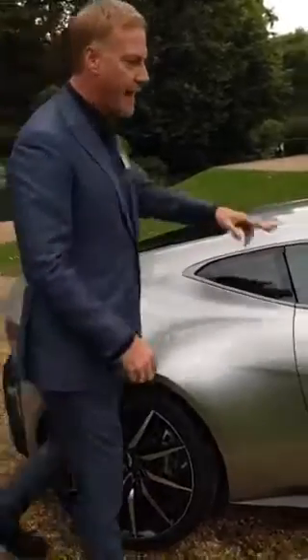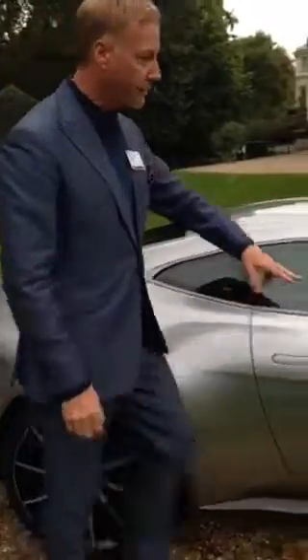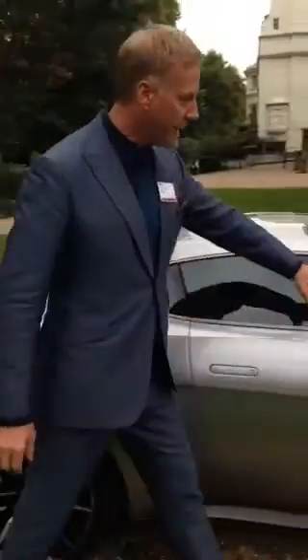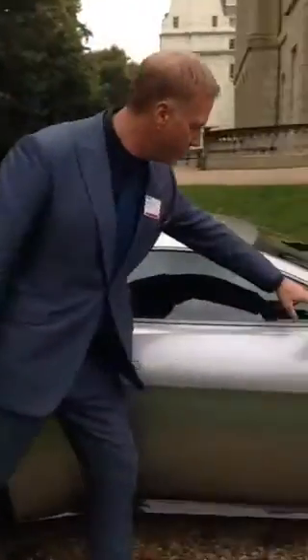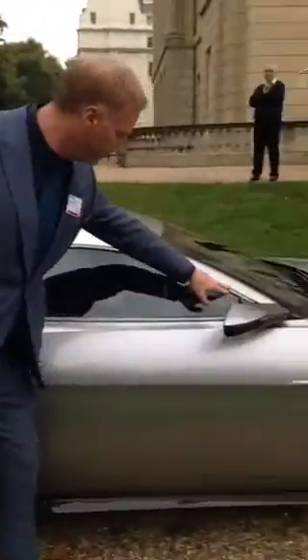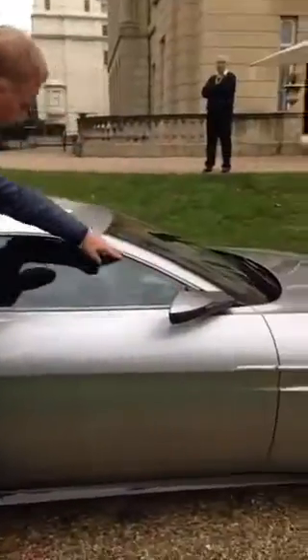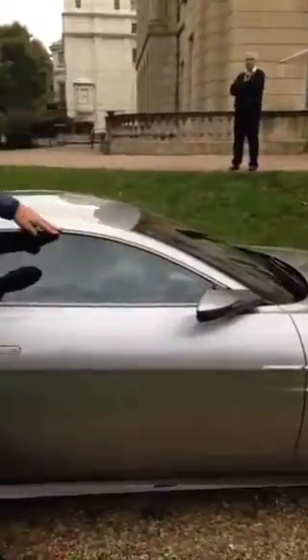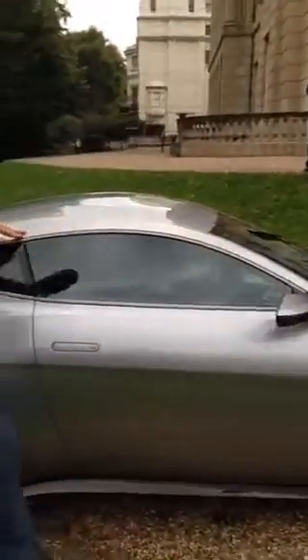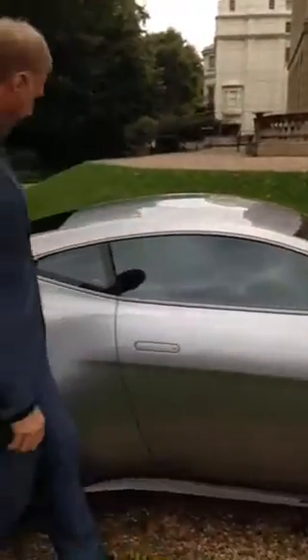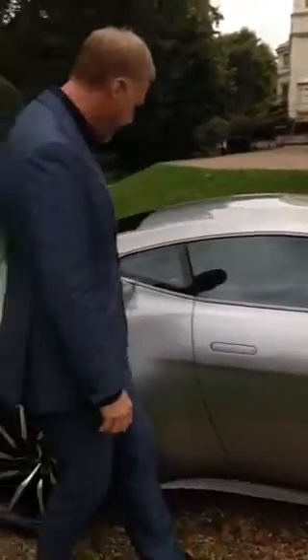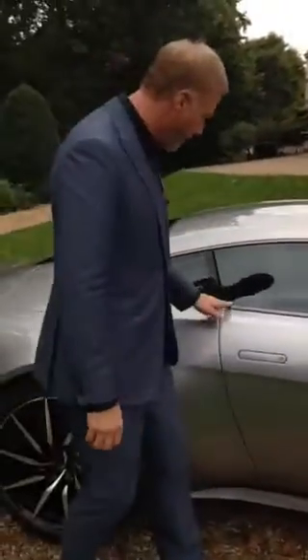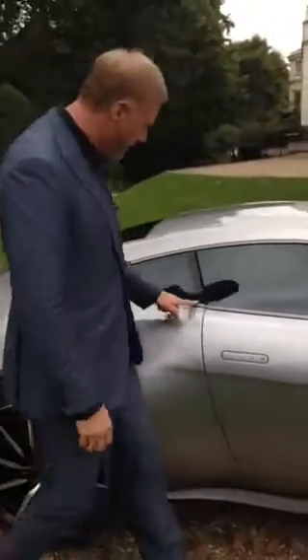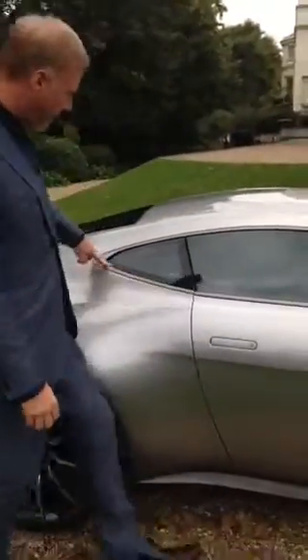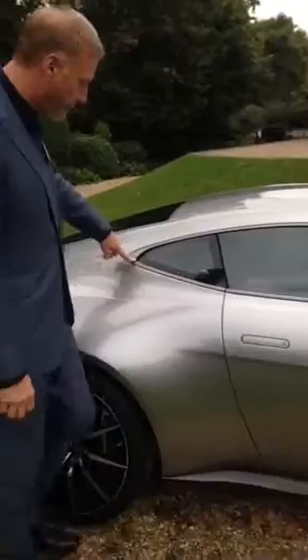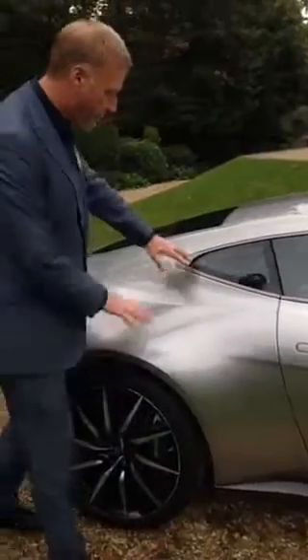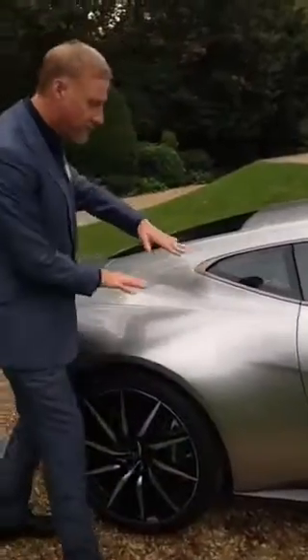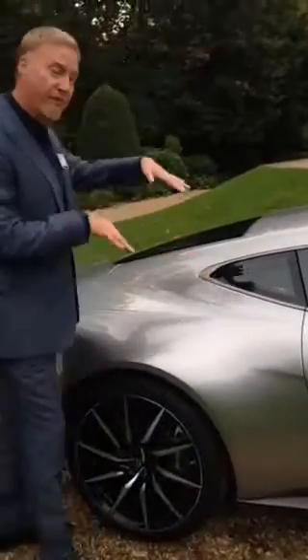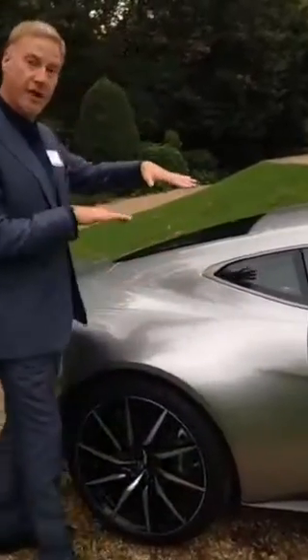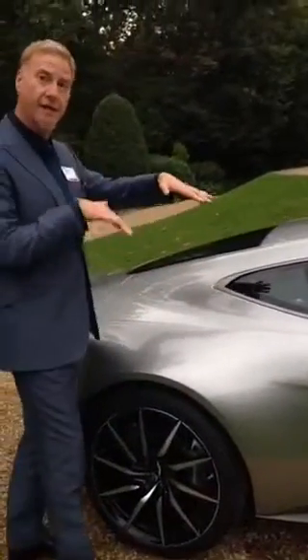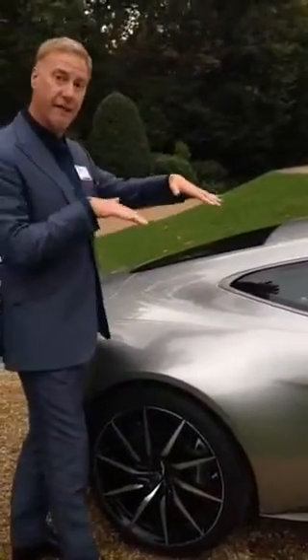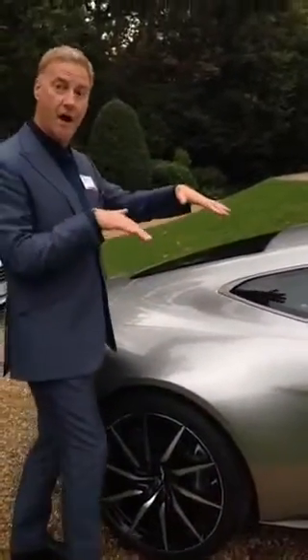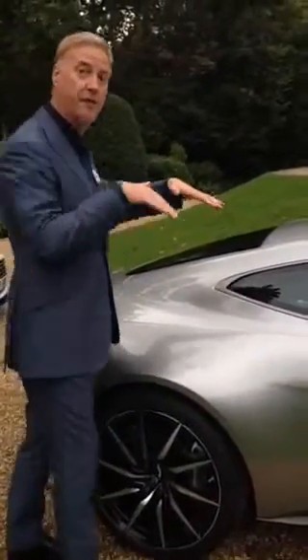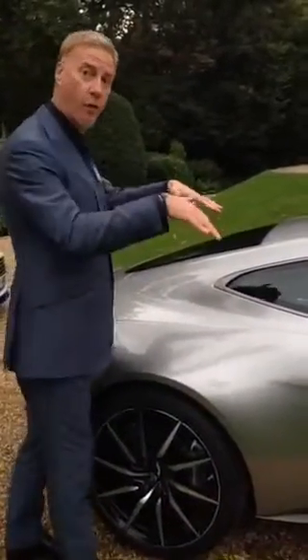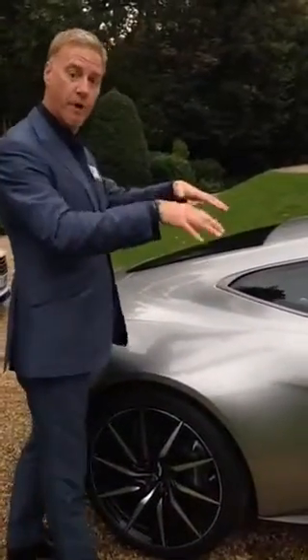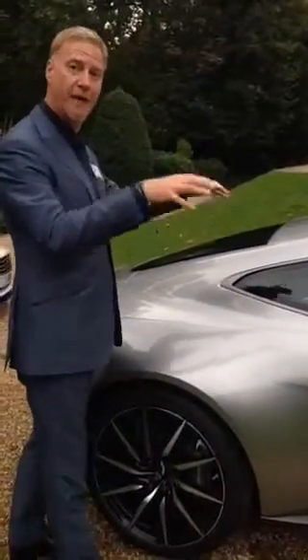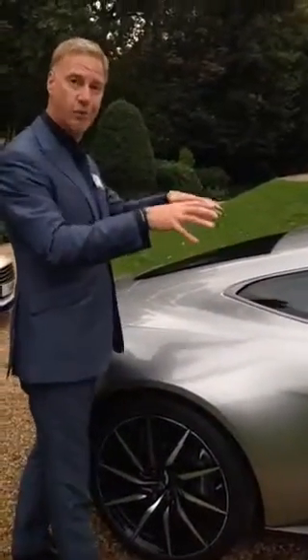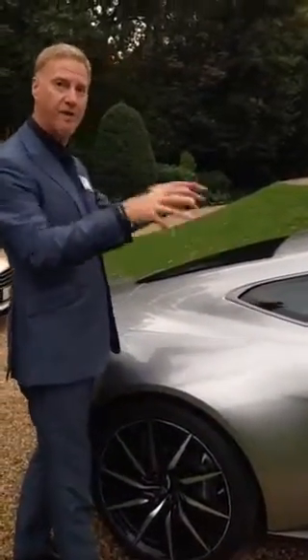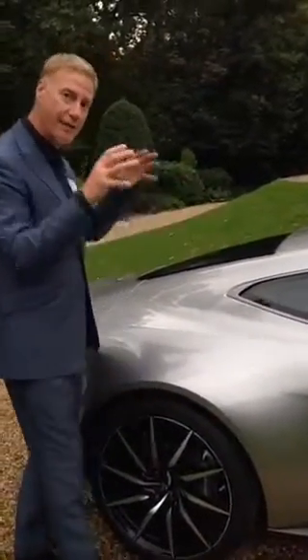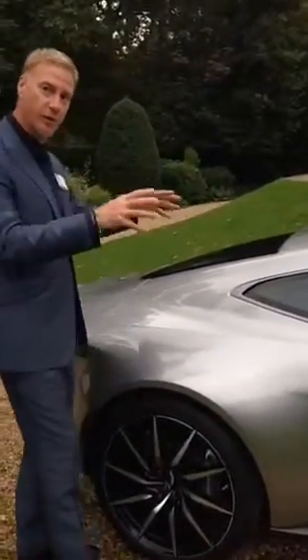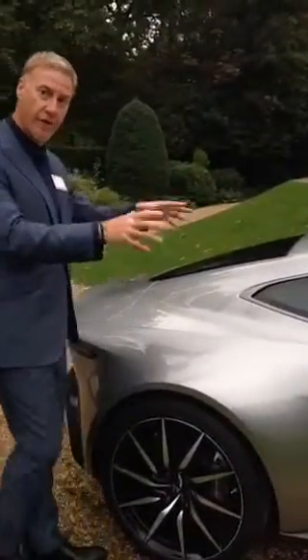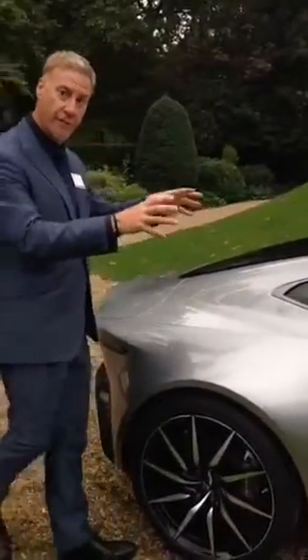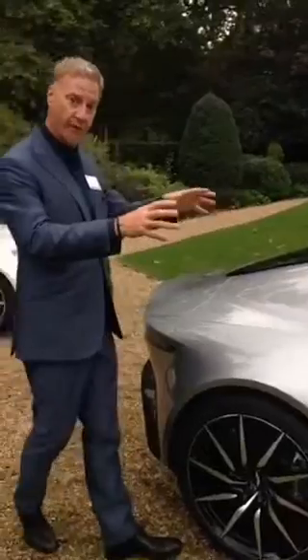Then our DLO — this line here — with the kick-up, which is emphasizing and giving the car its forward motion and its wedge. So that's also very, very important.